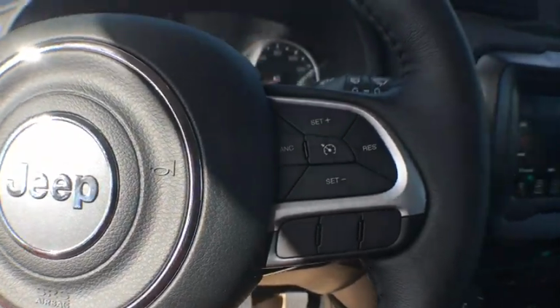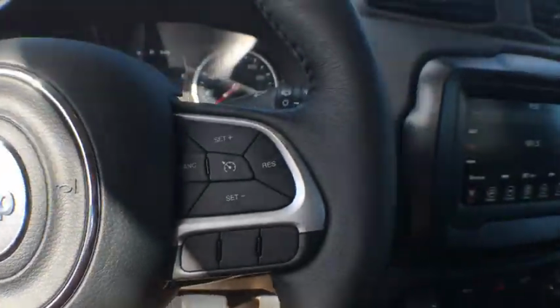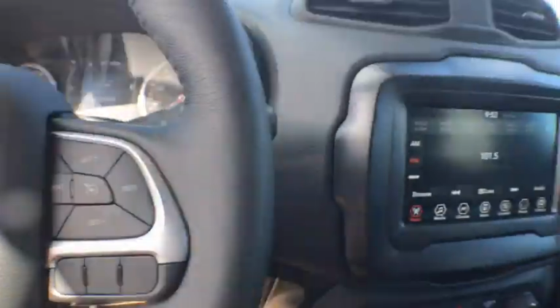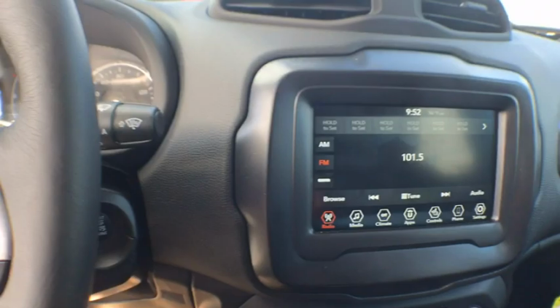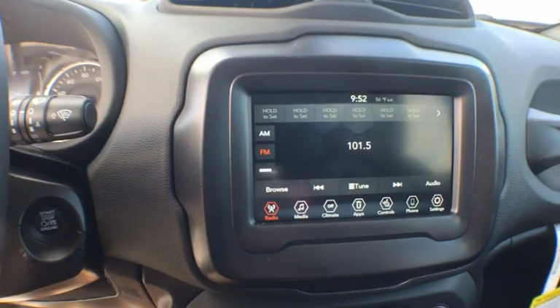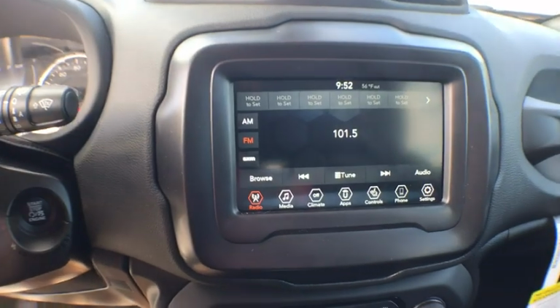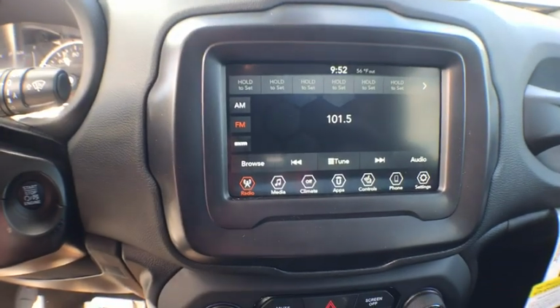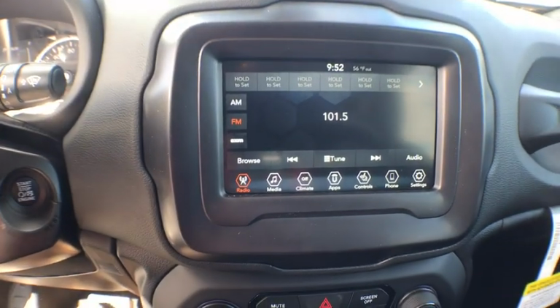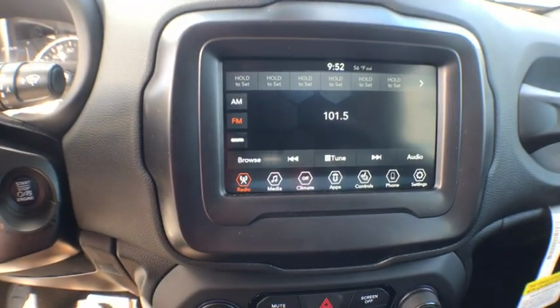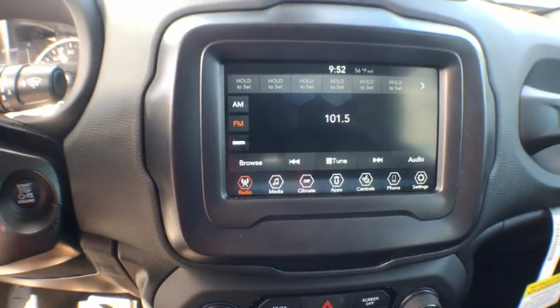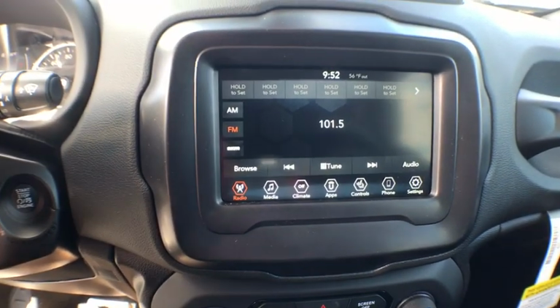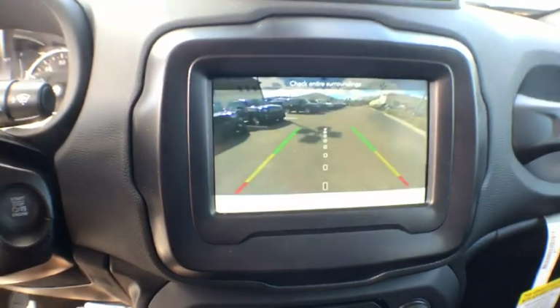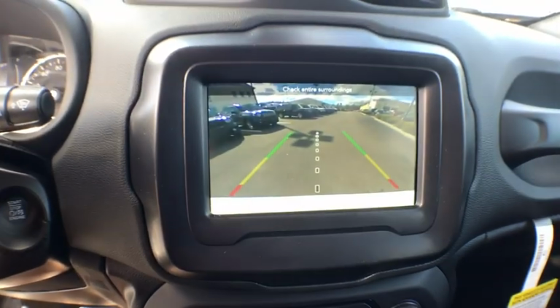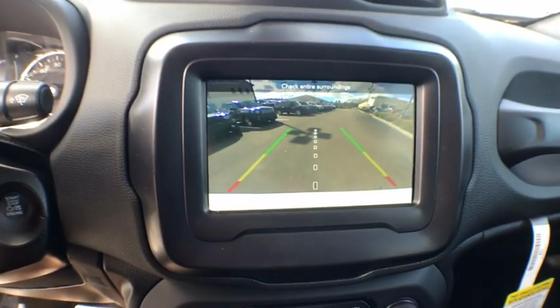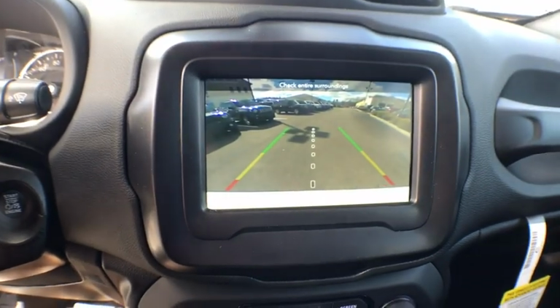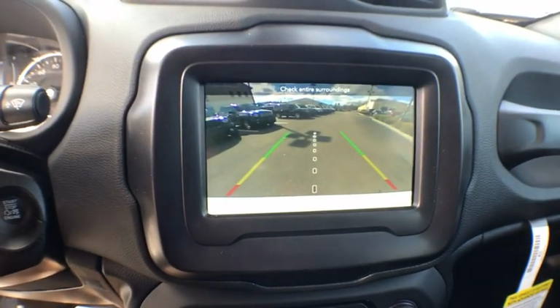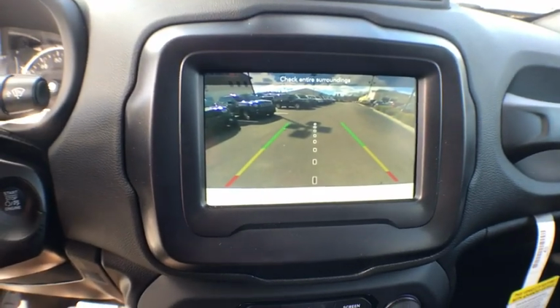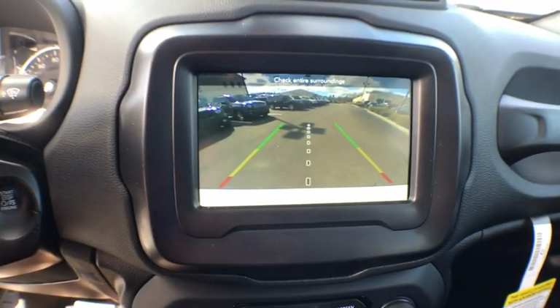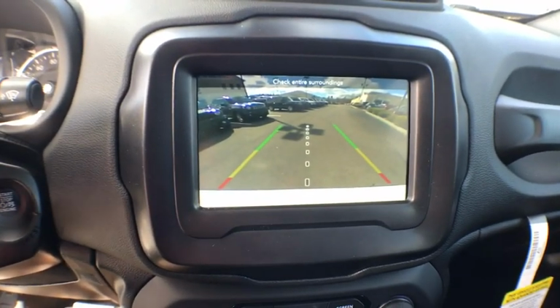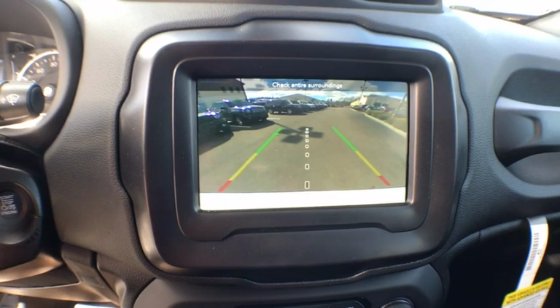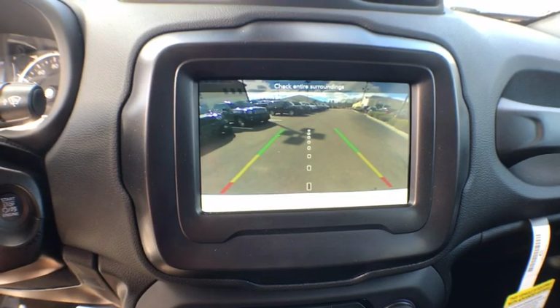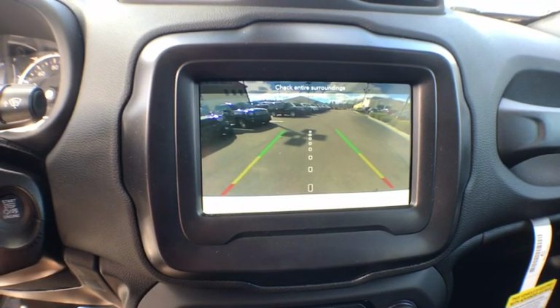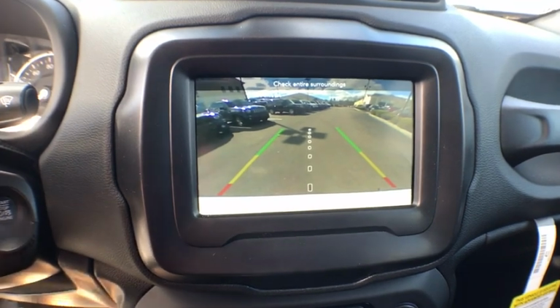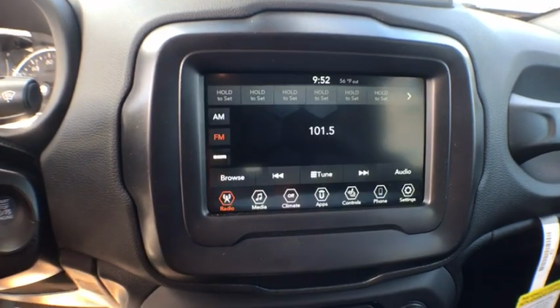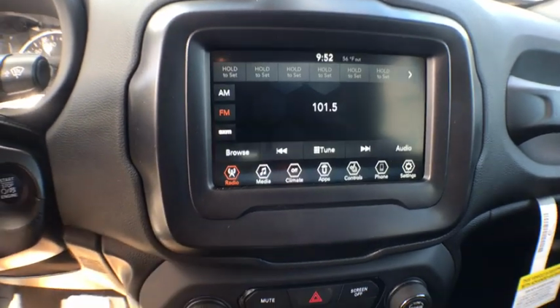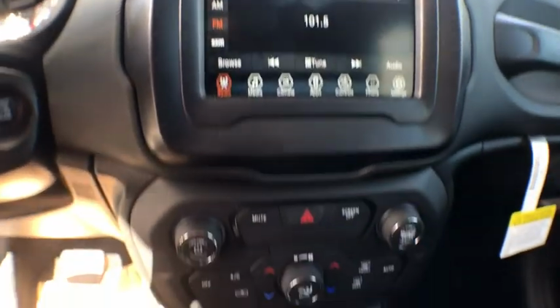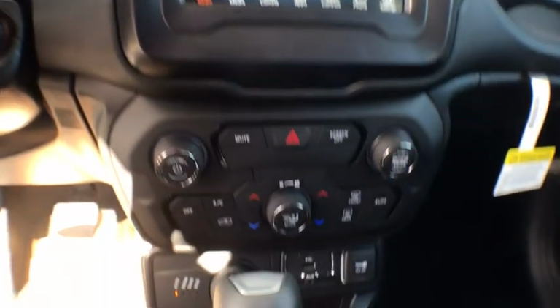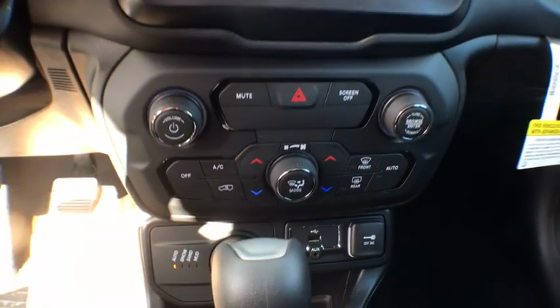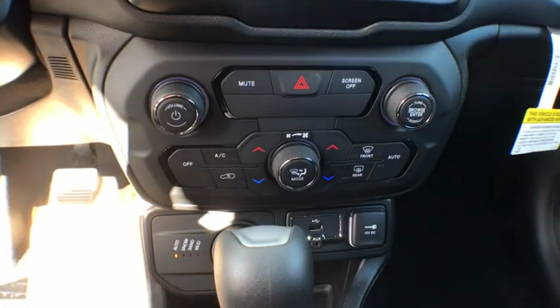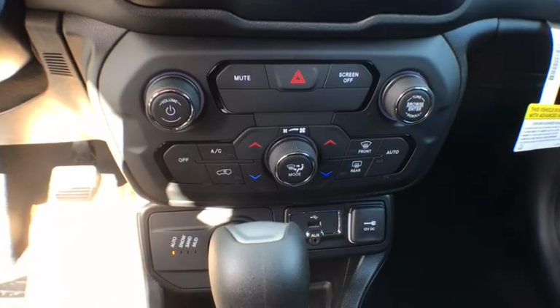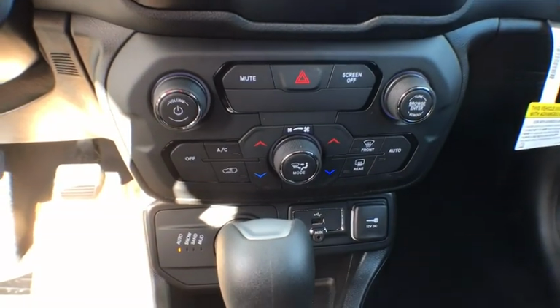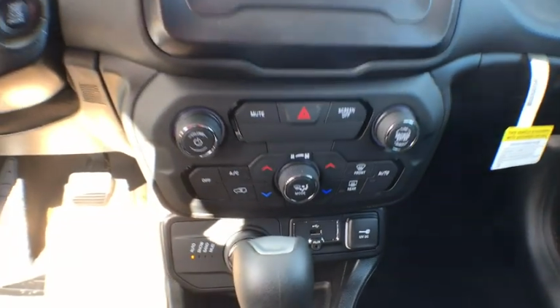AM FM stereo radio, rear defrost, climate control. If affordable style and reliability are what you're looking for, this vehicle couldn't be more perfect. Drive it today!